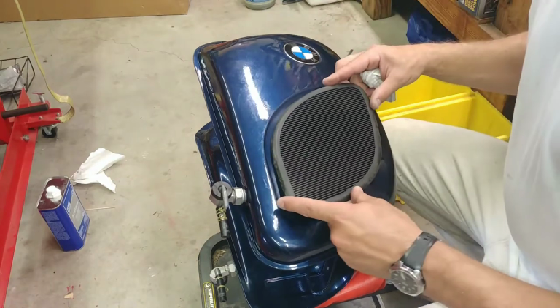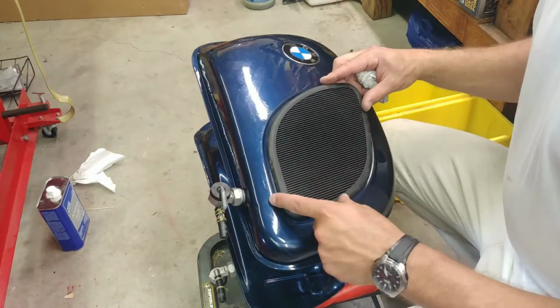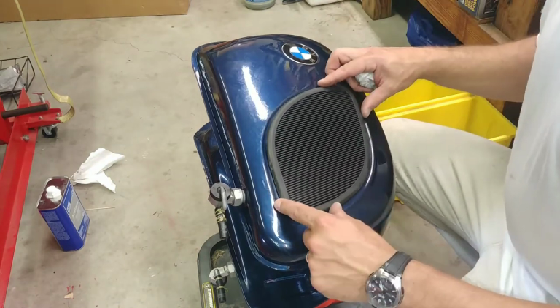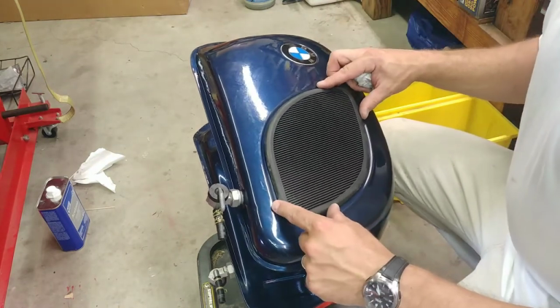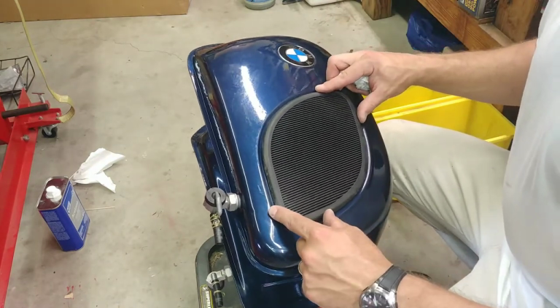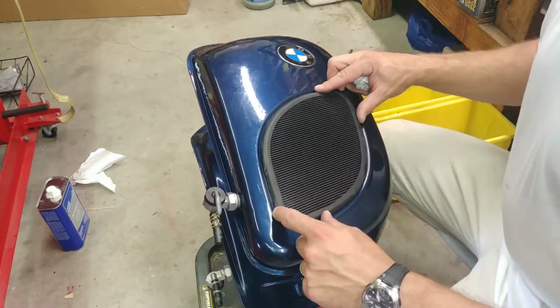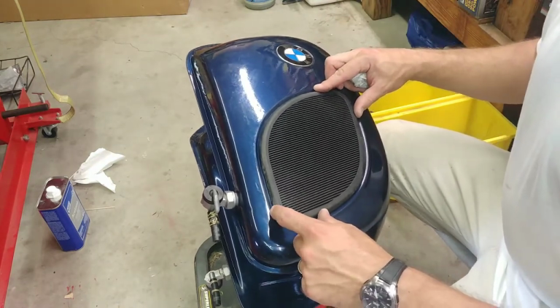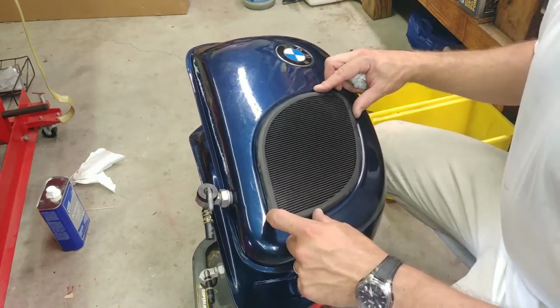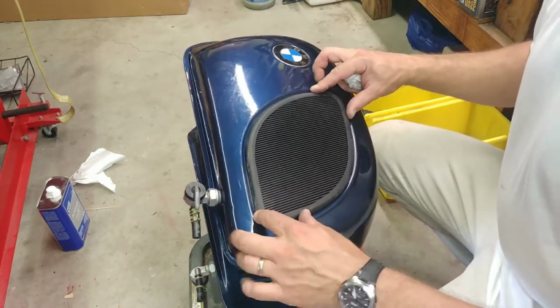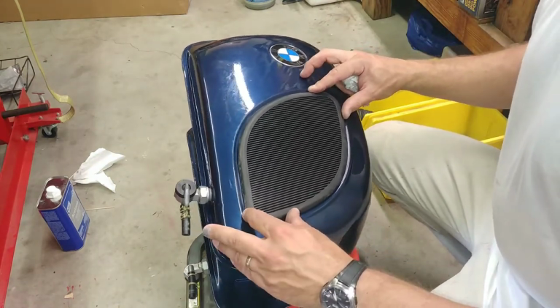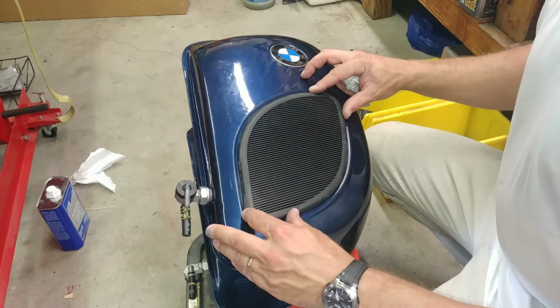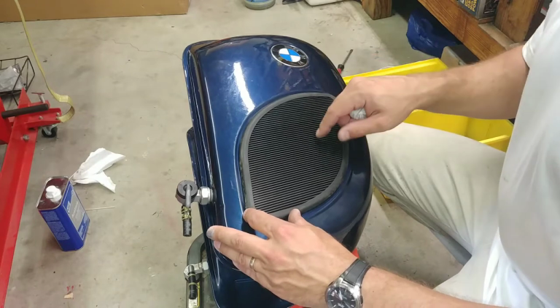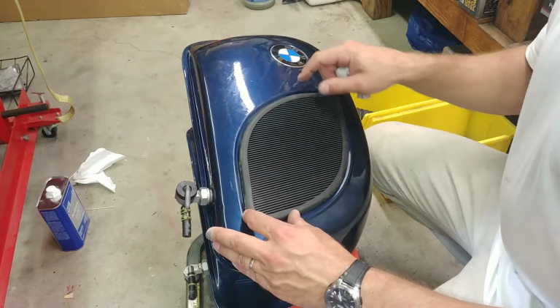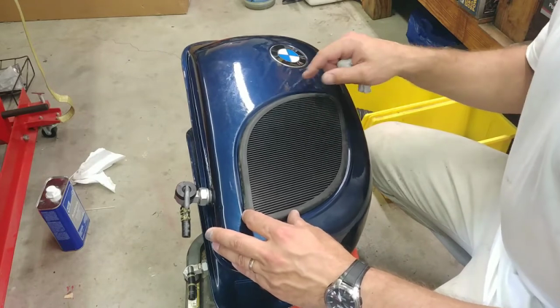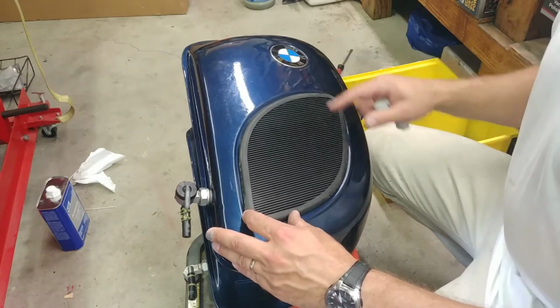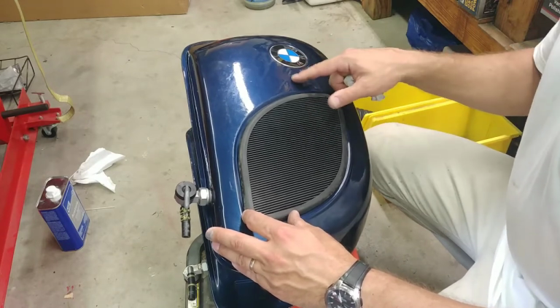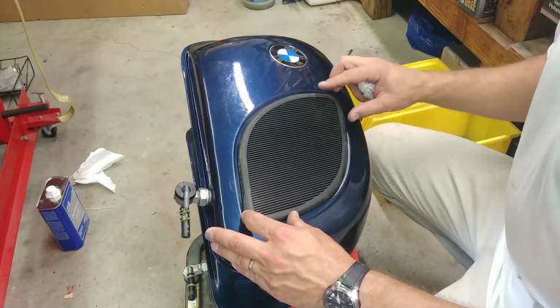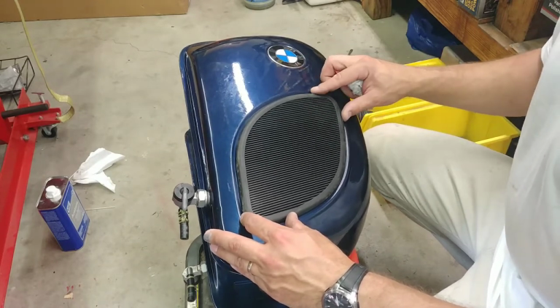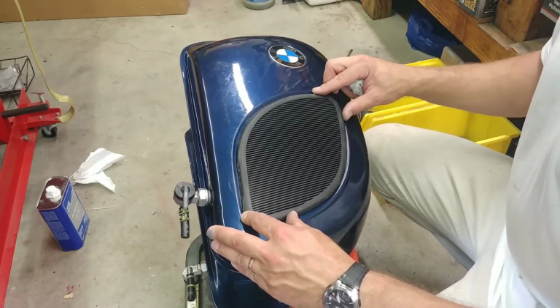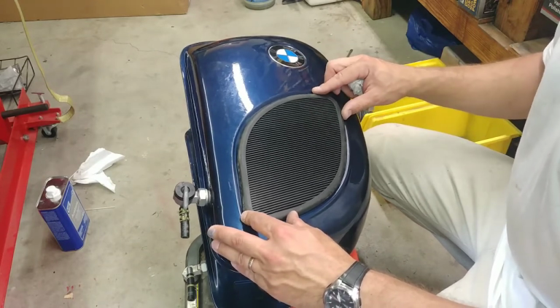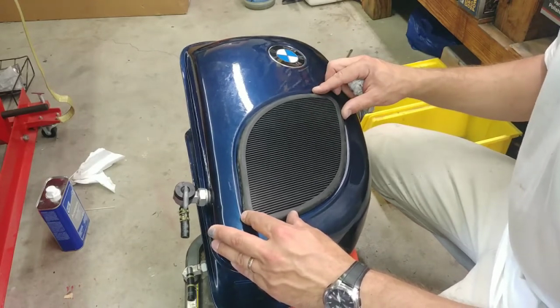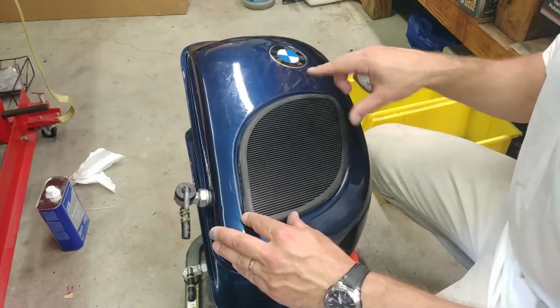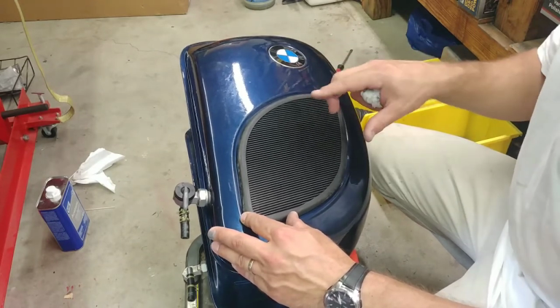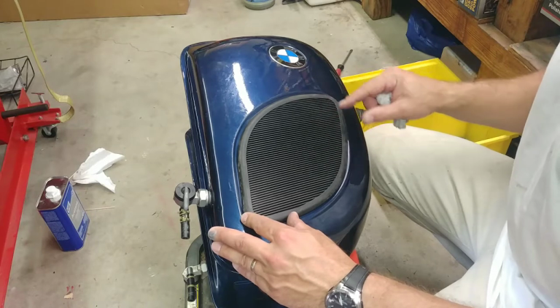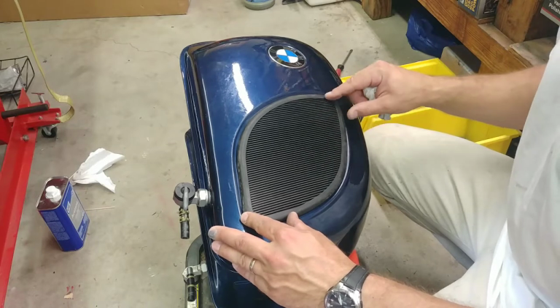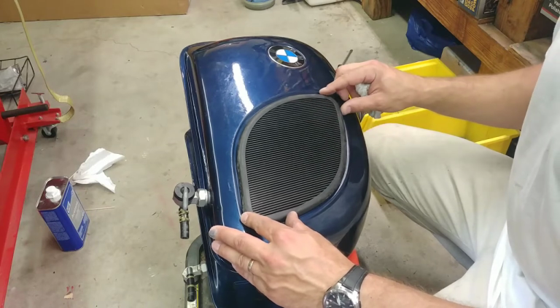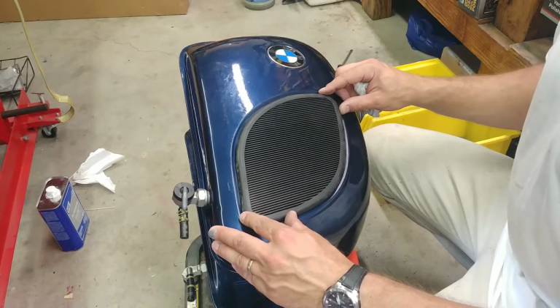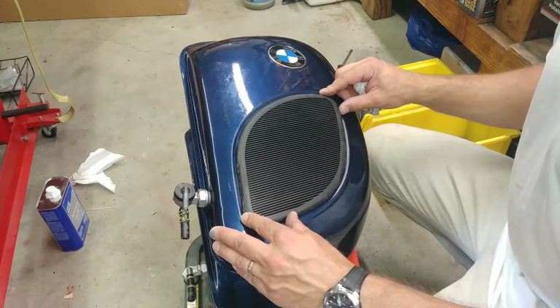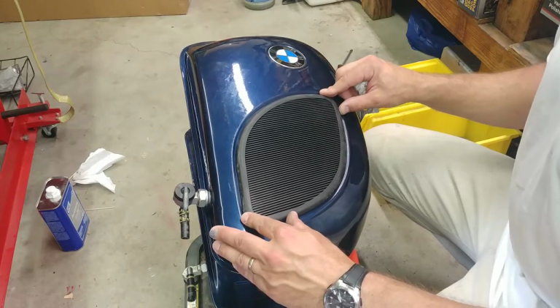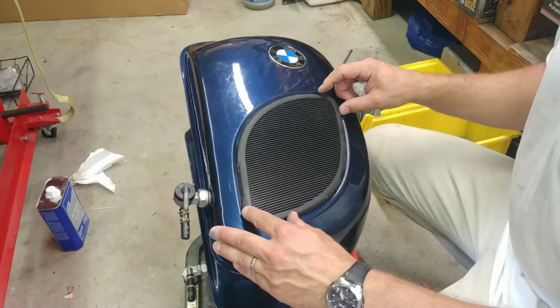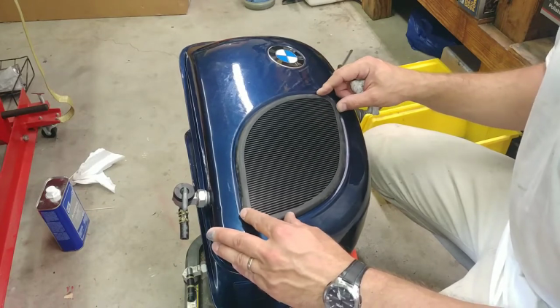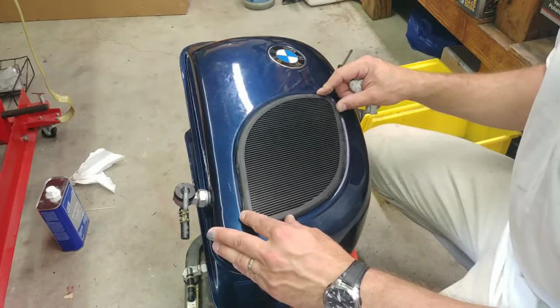We're putting on the knee pads as they are called. If you have a pair of those and you want to put them on the tank of an airhead, you have to make sure that you have the orientation right, because they only fit in one orientation and on one side.